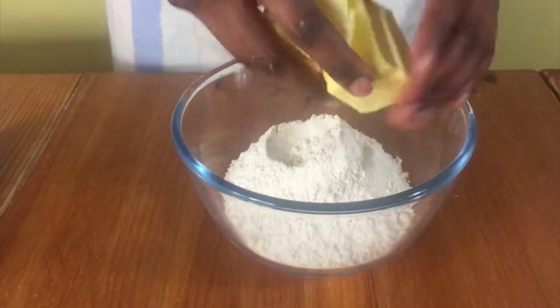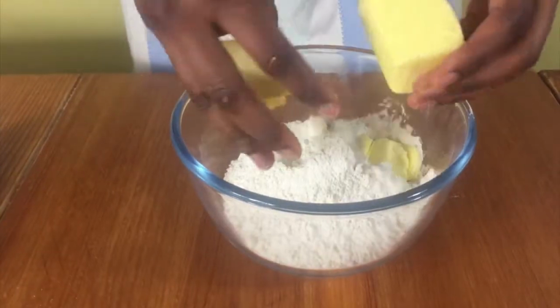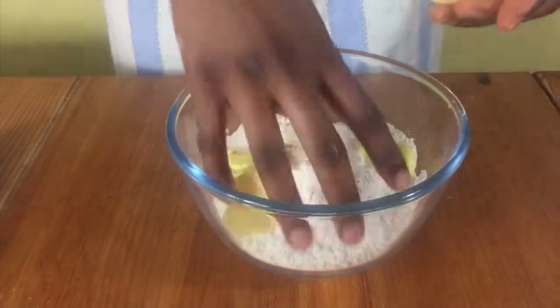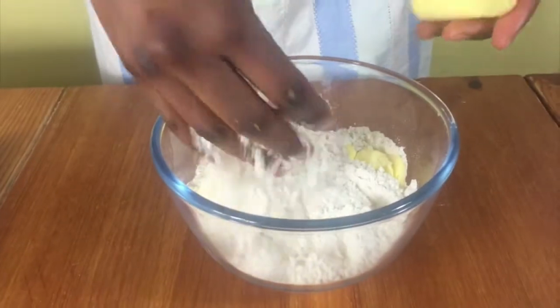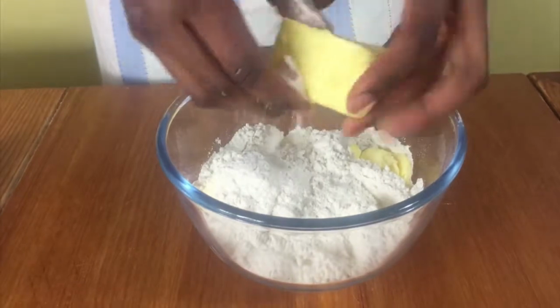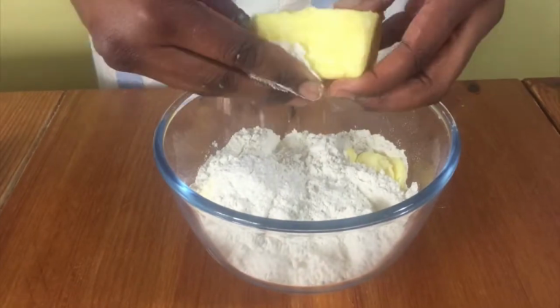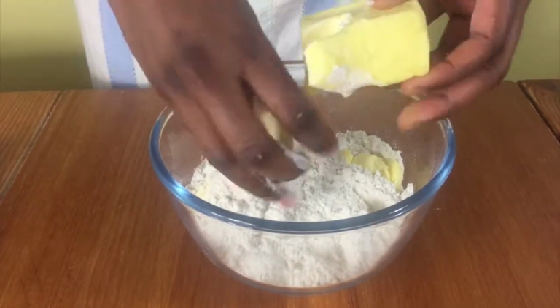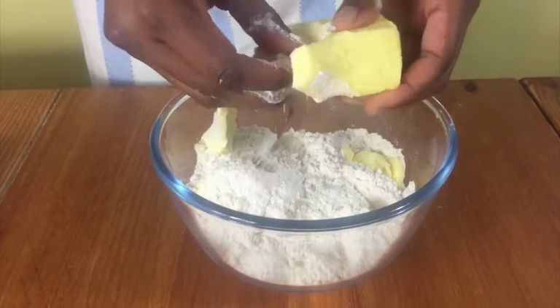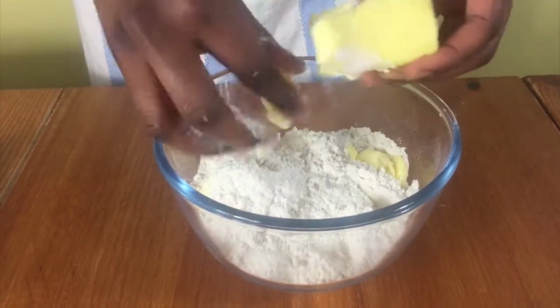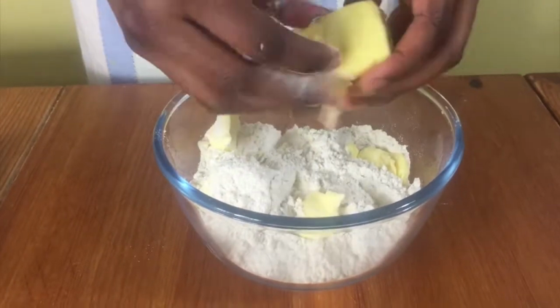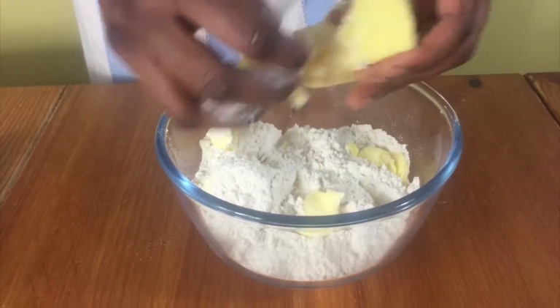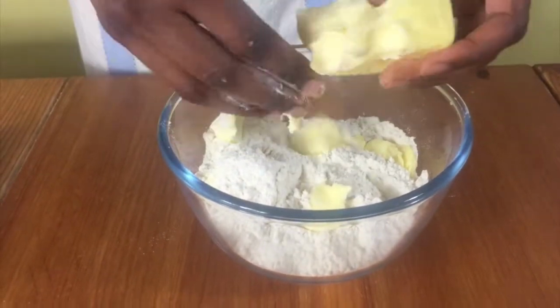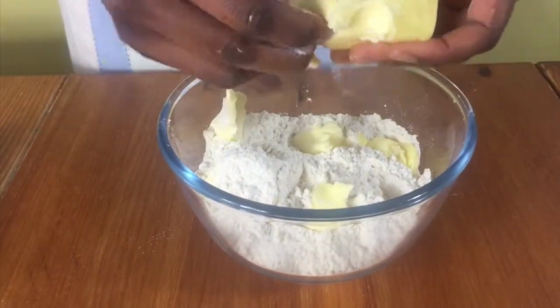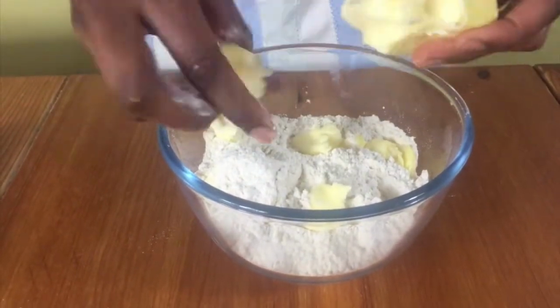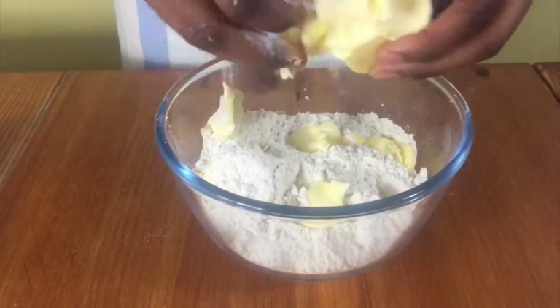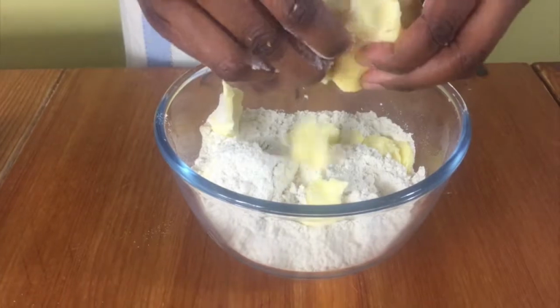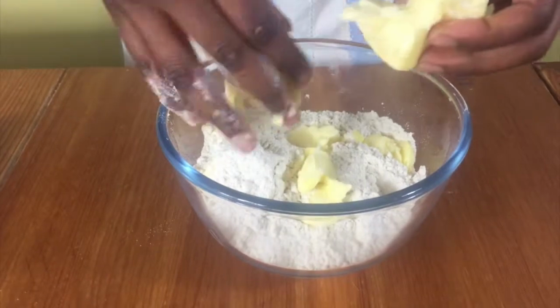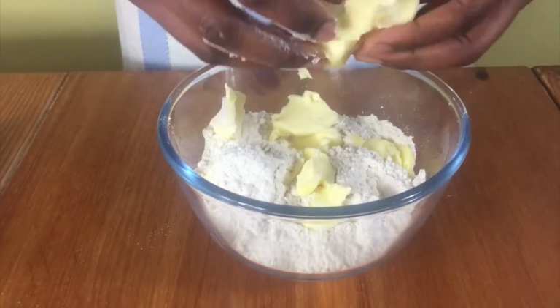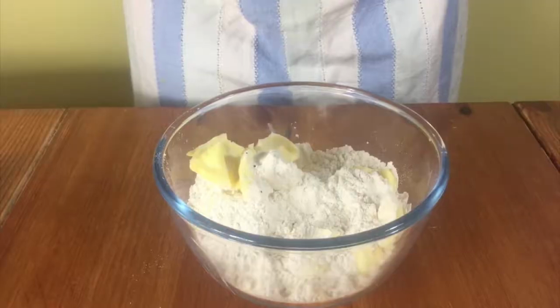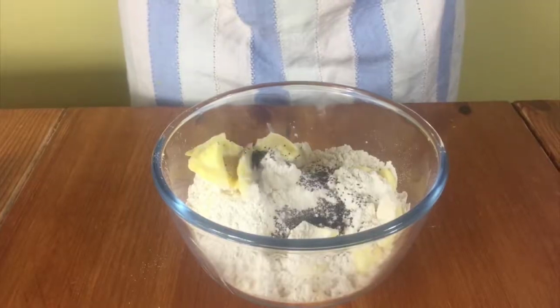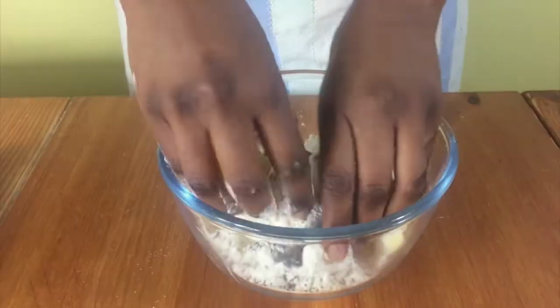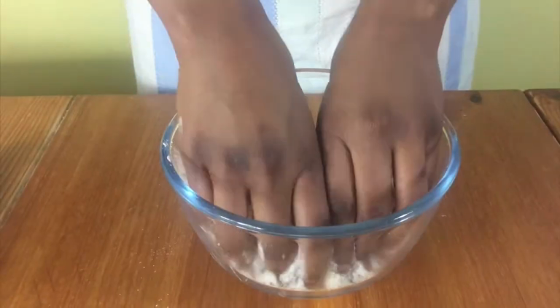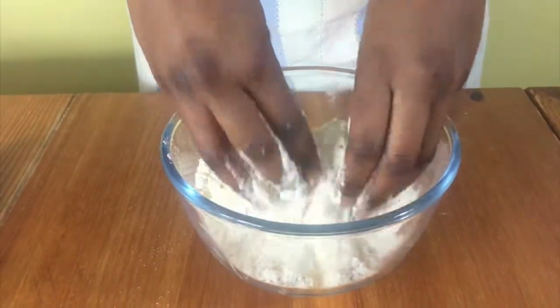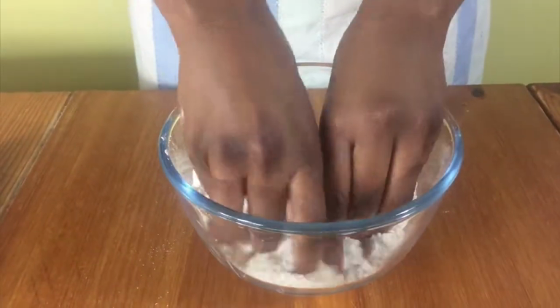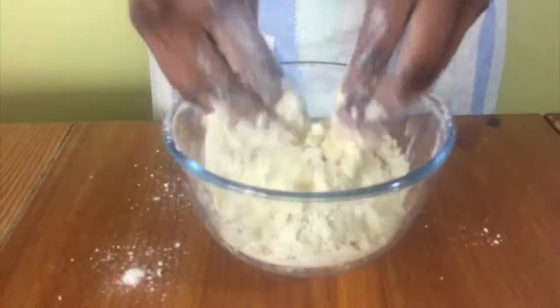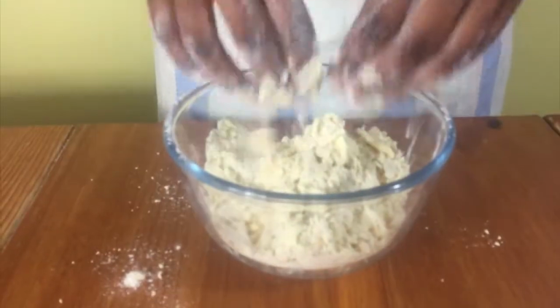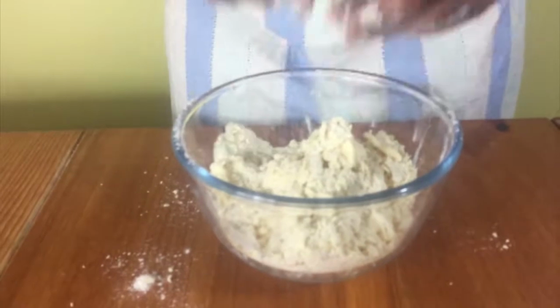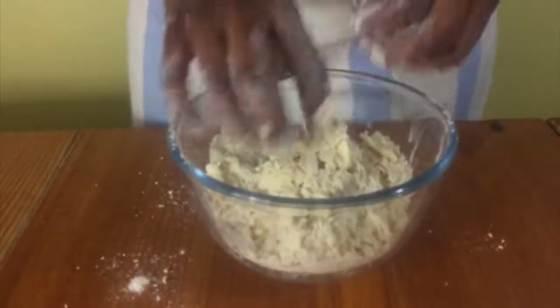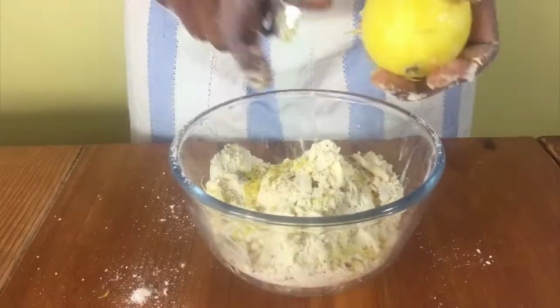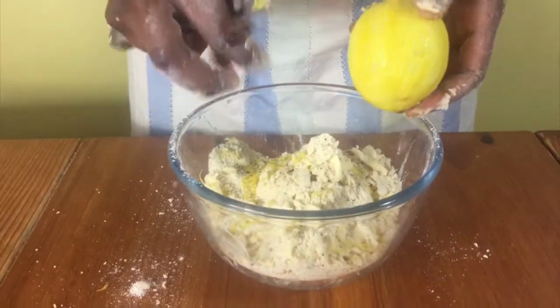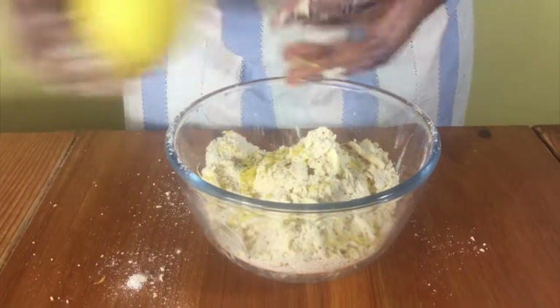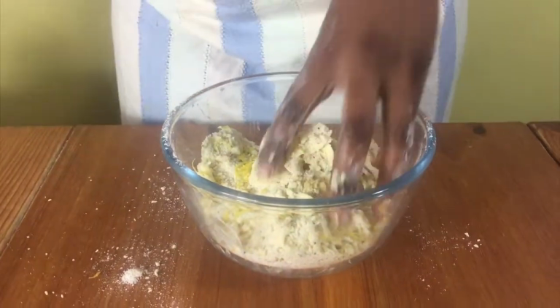So you start off by putting some butter in some flour. Just get a piece of cold butter, break it into pieces and put it into your flour mixture. Add in some poppy seeds and then mix this together with your hands until all your butter is mixed in.